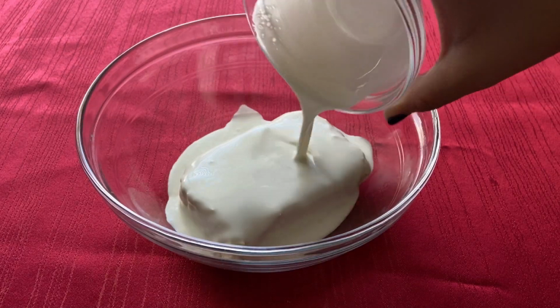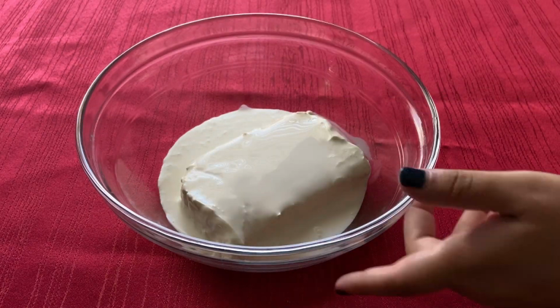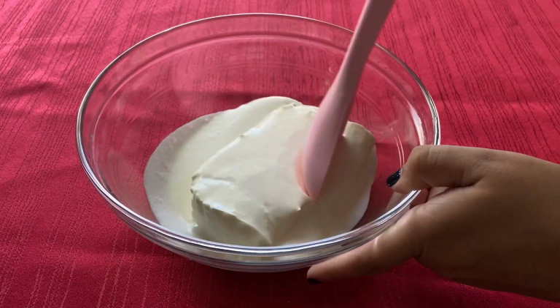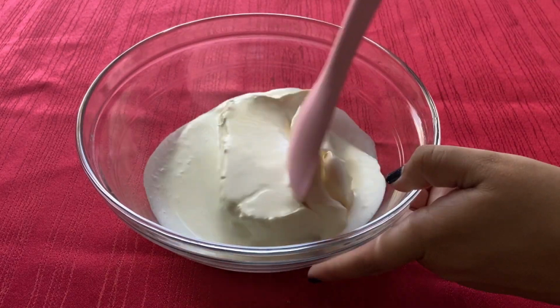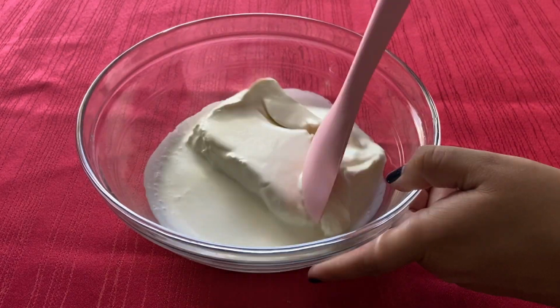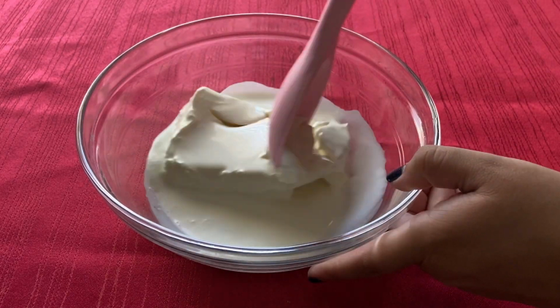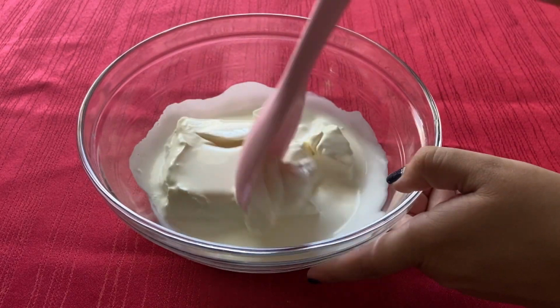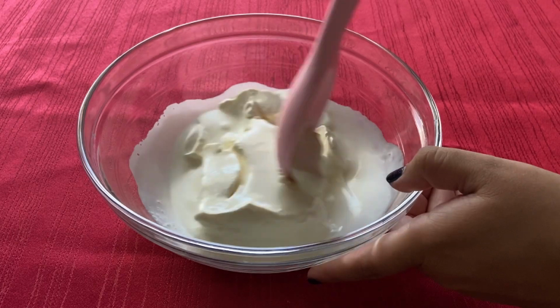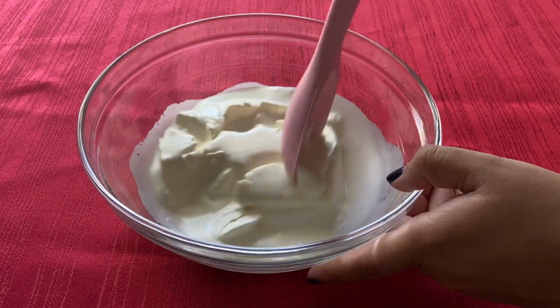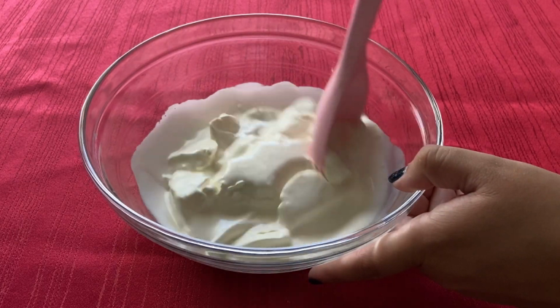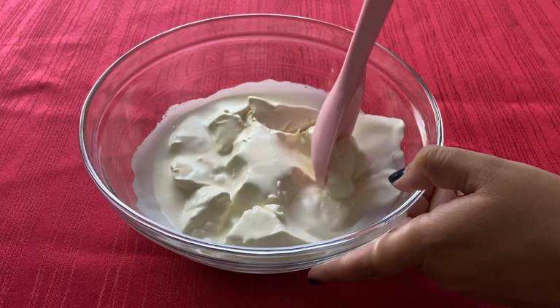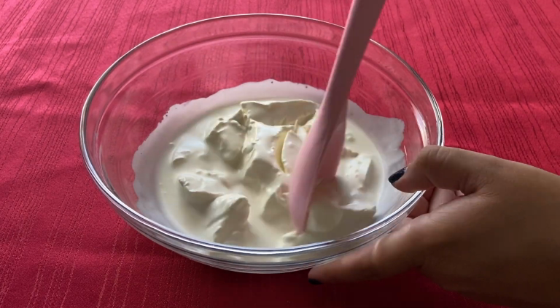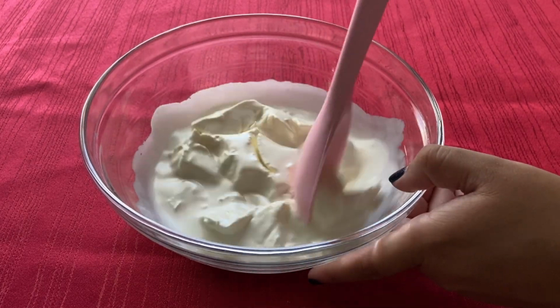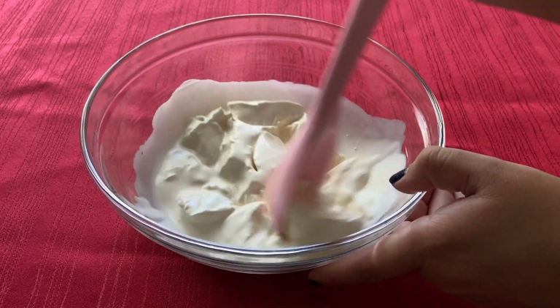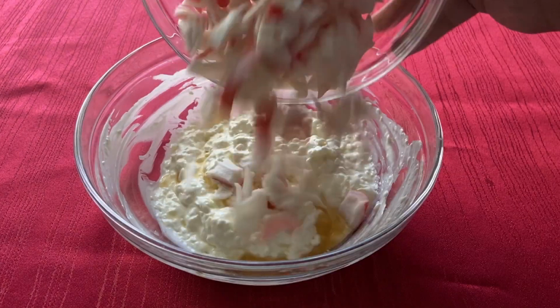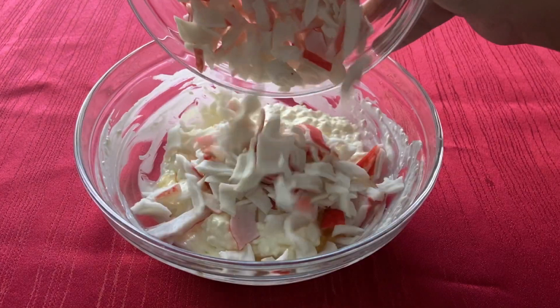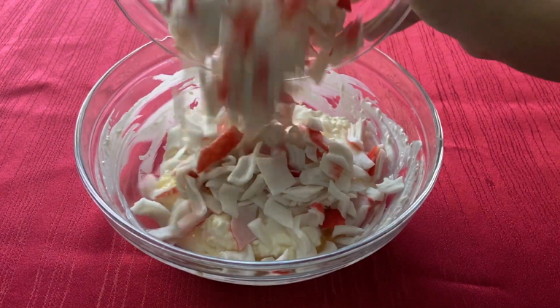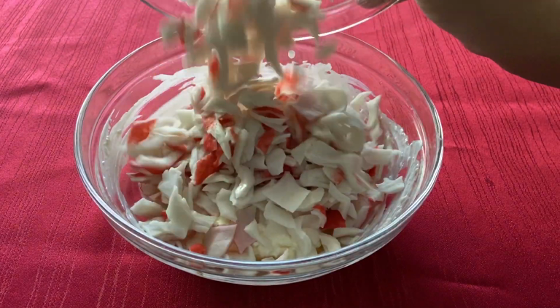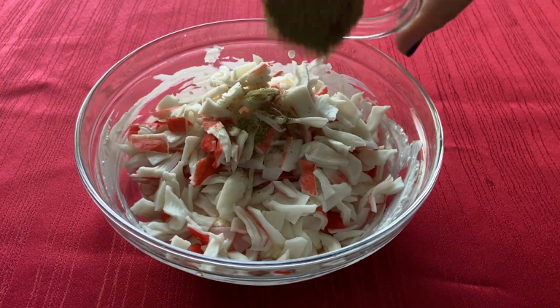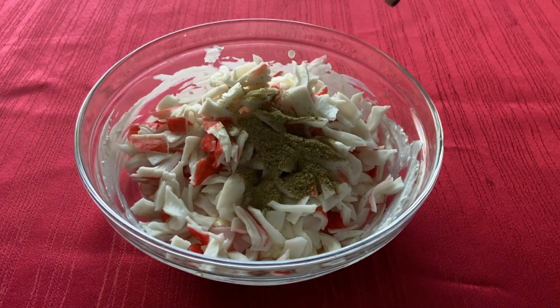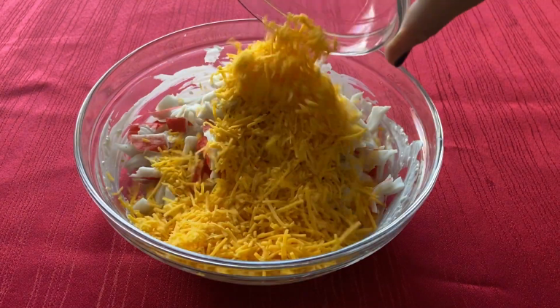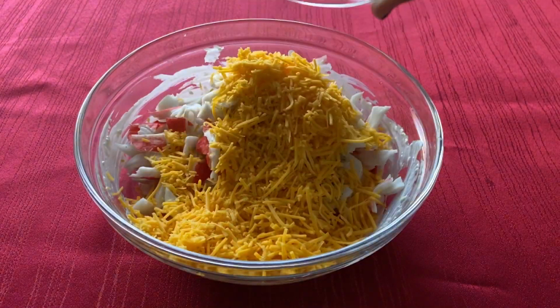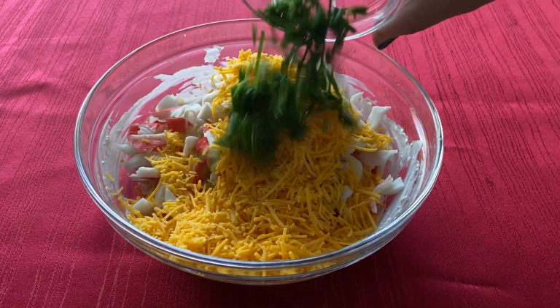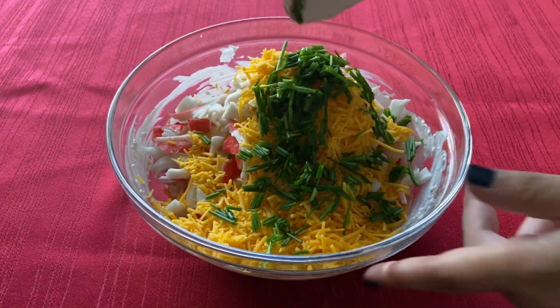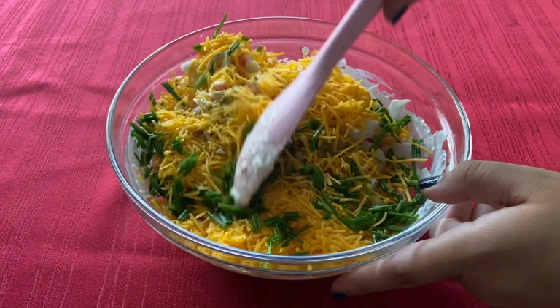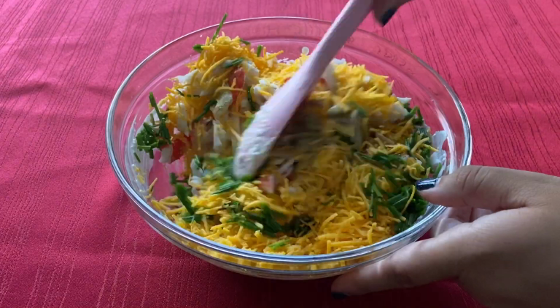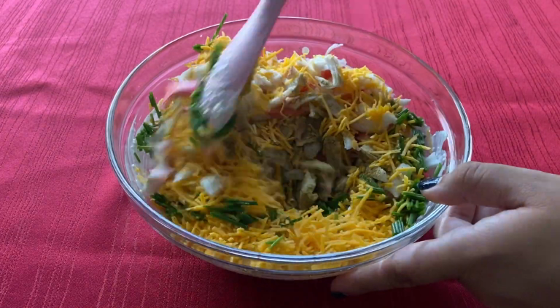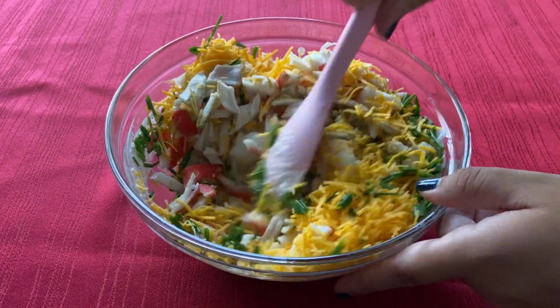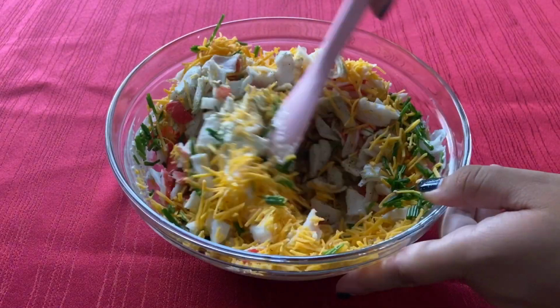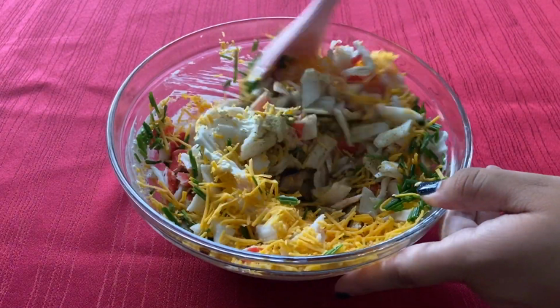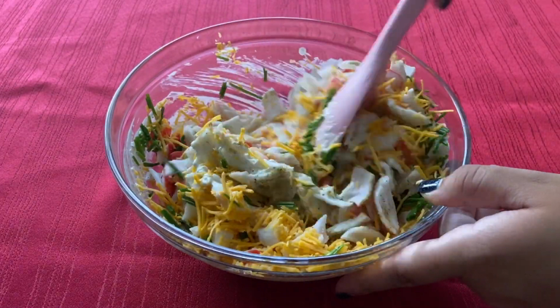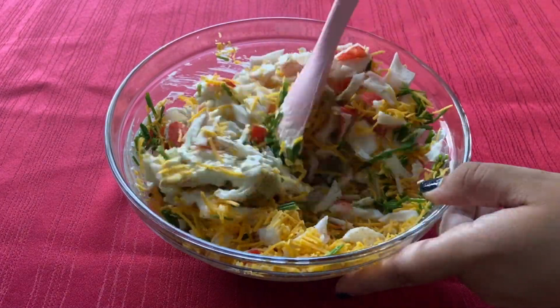beat together the cream cheese and heavy cream. Then add the crab meat, seasonings, cheddar cheese, and chives, and stir until everything is evenly blended.